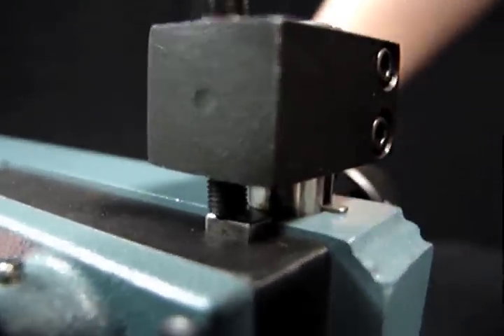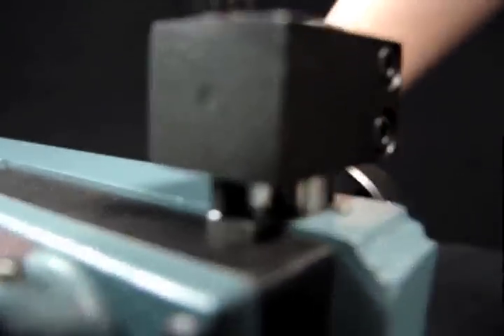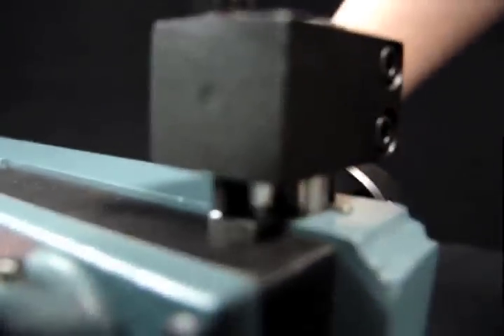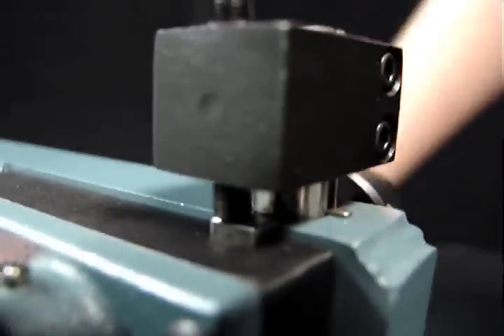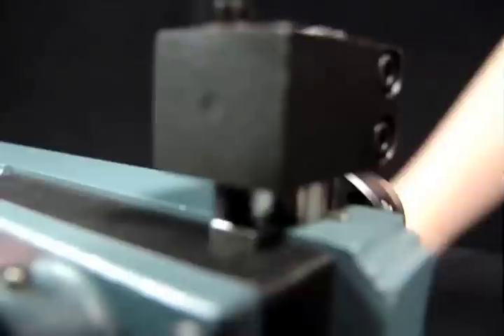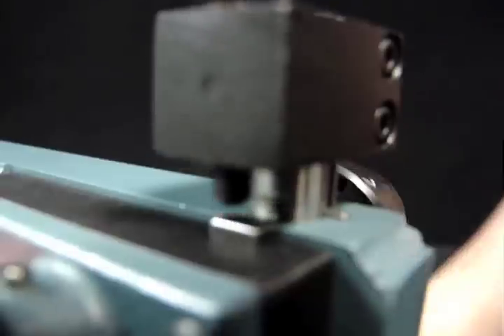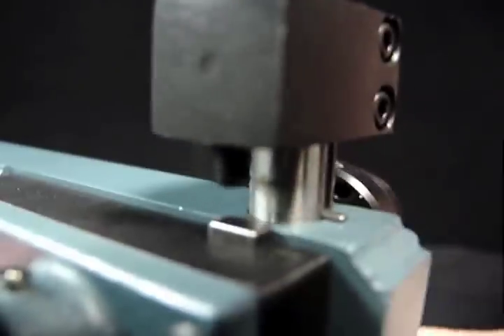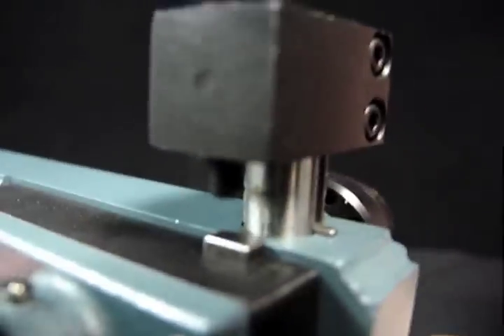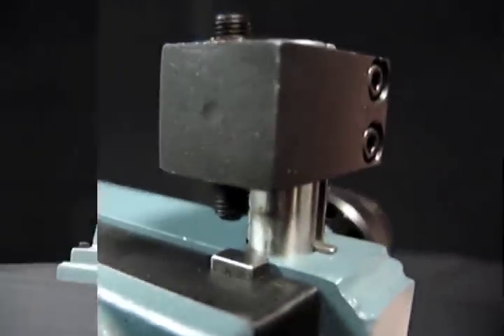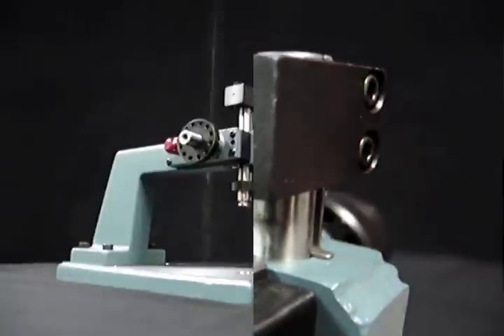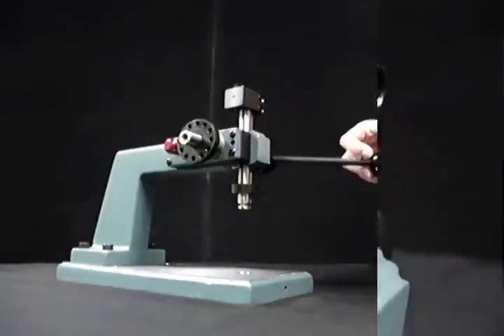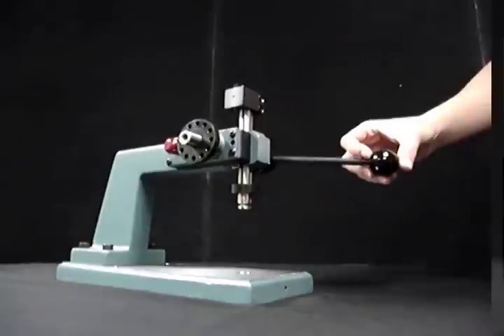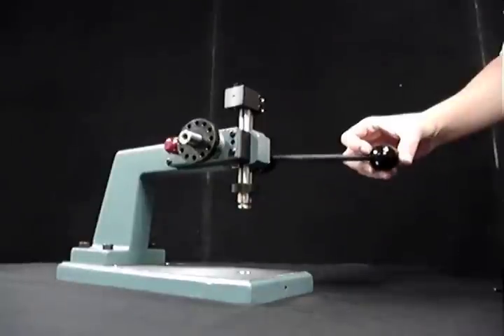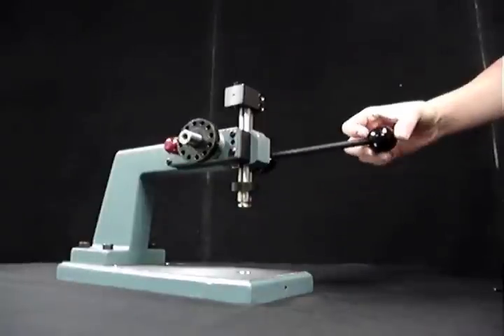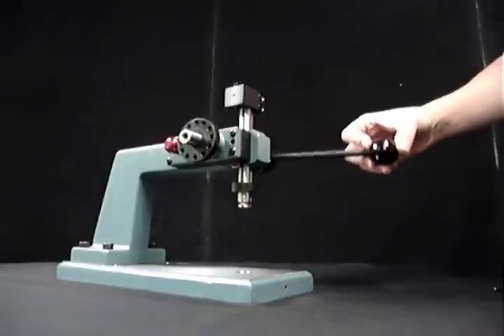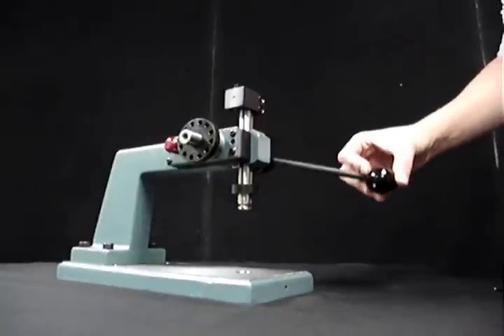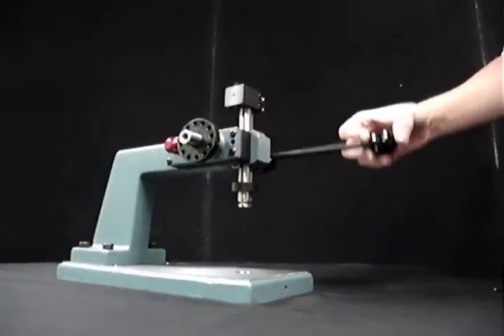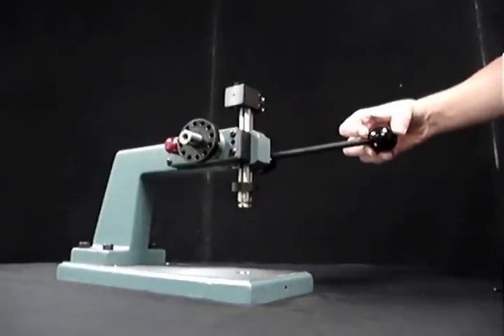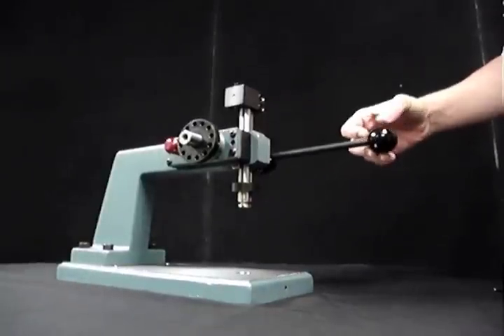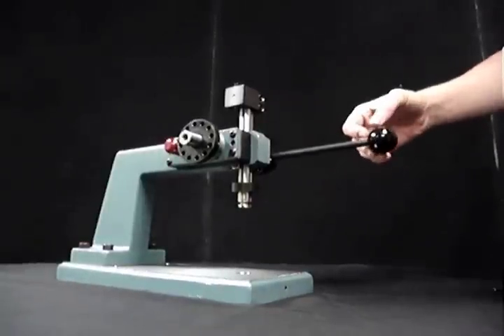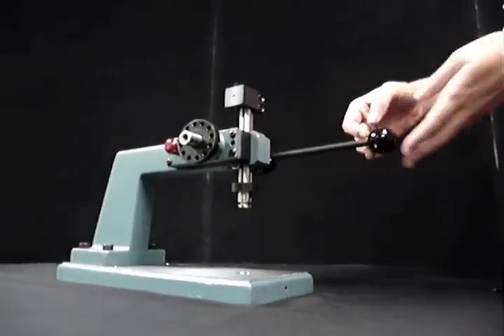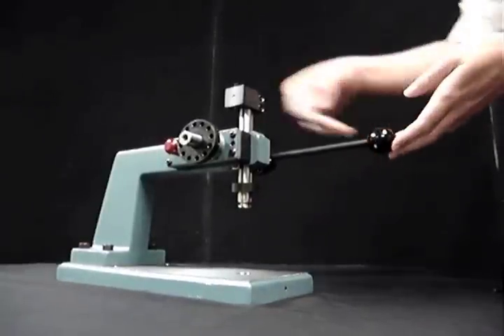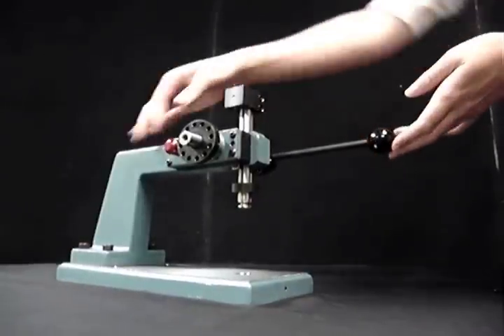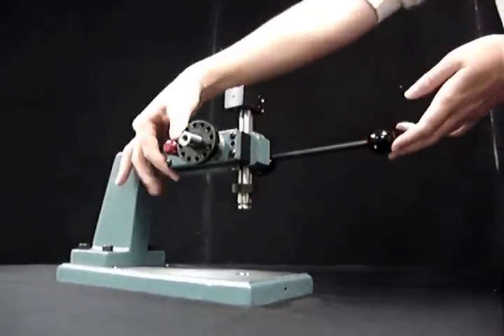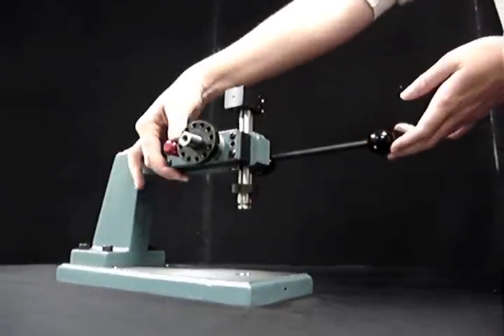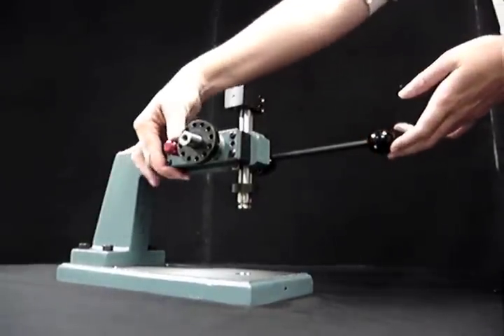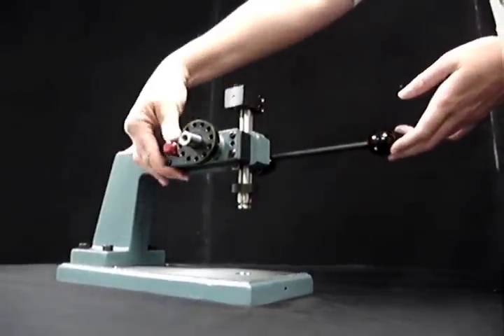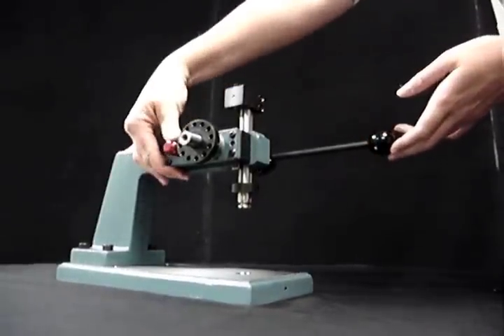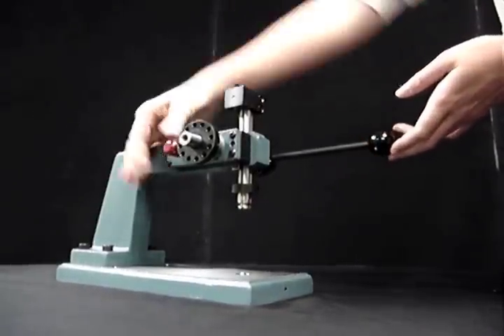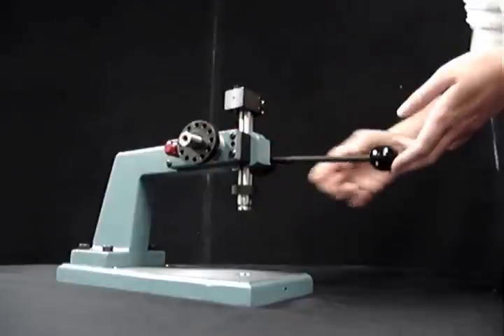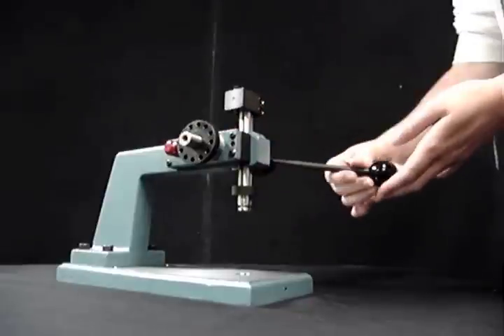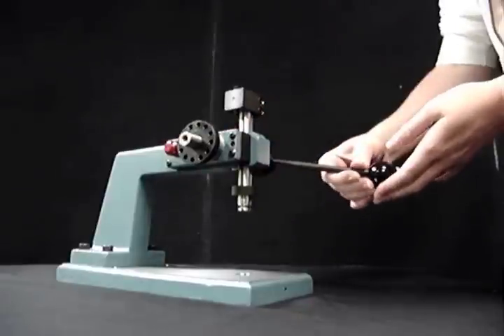The lock is active over the whole stroke, not just the last part of the stroke. To override the full stroke lock, use the red quick-release knob.